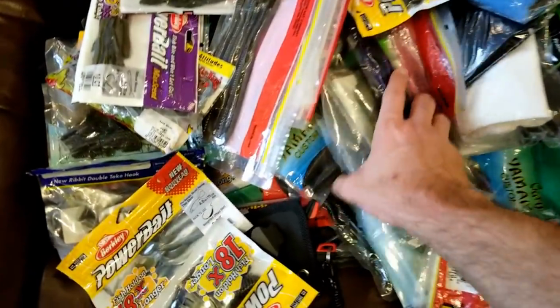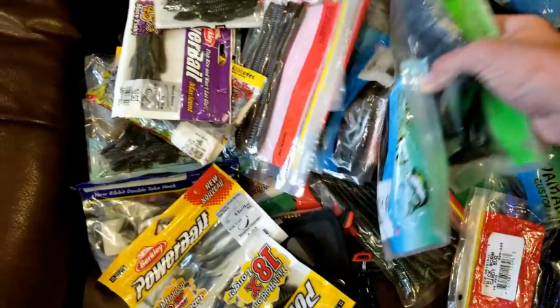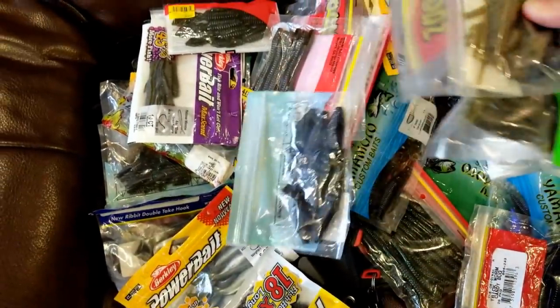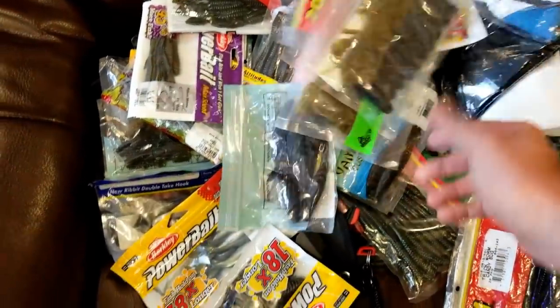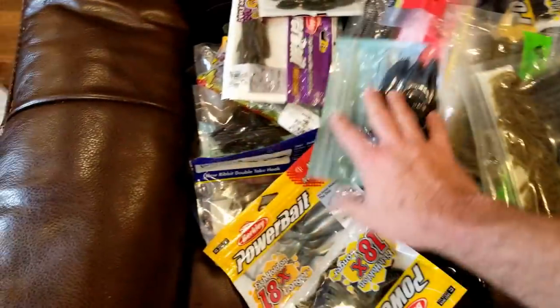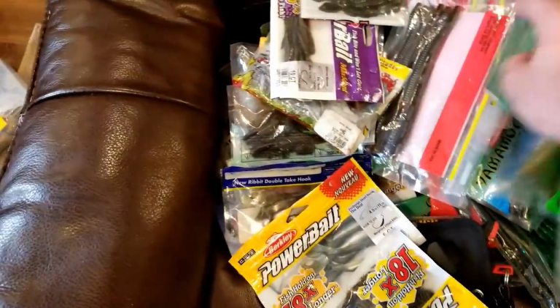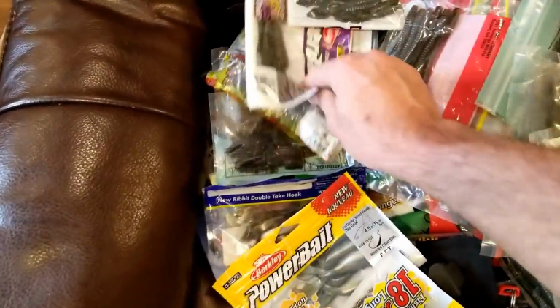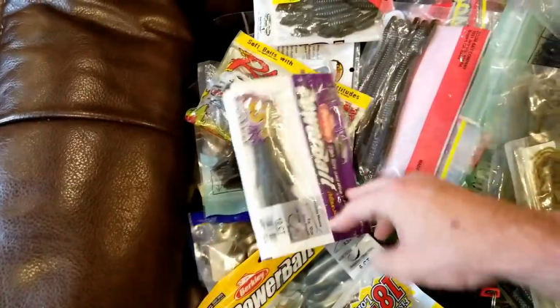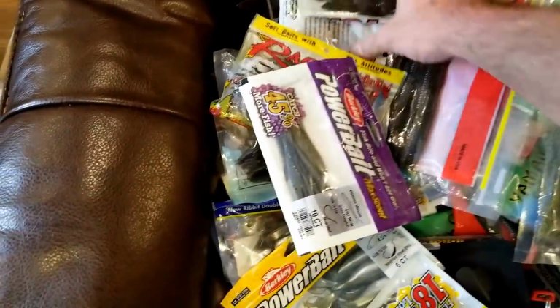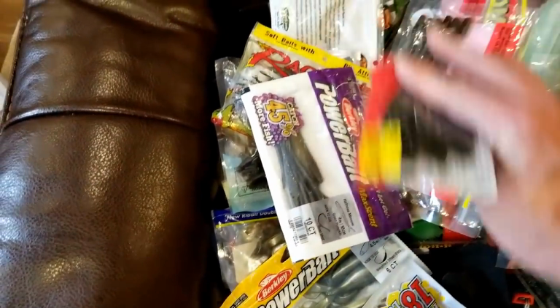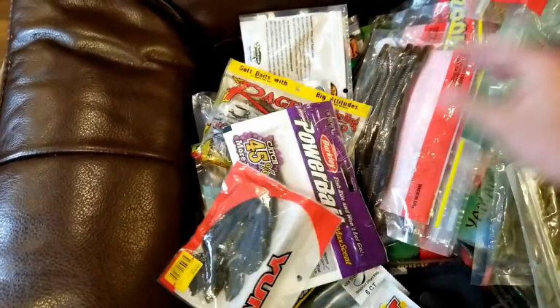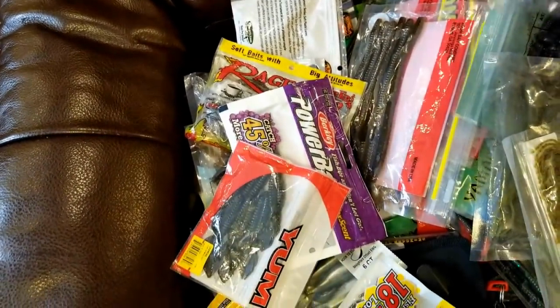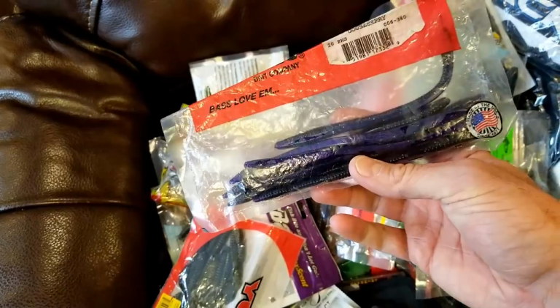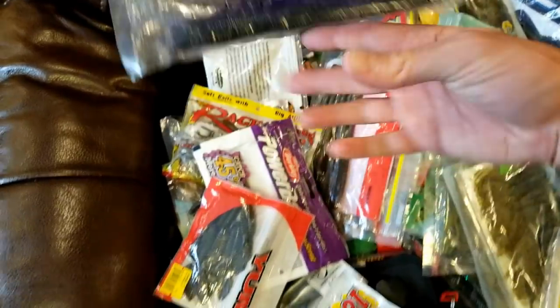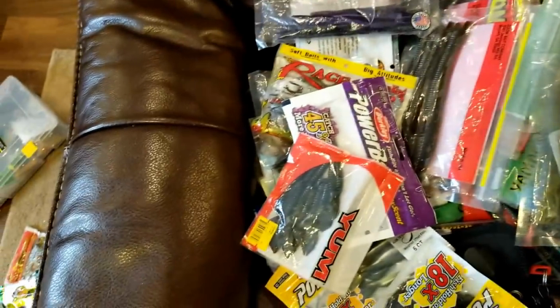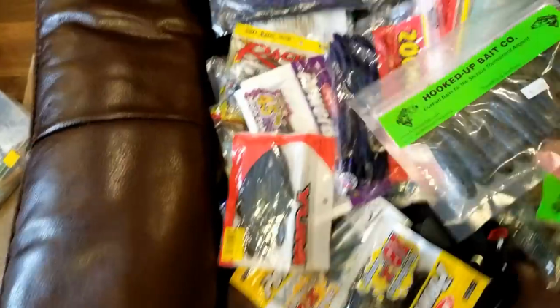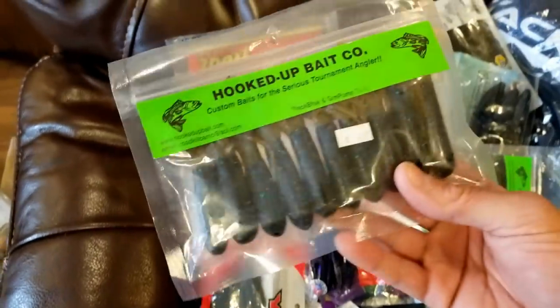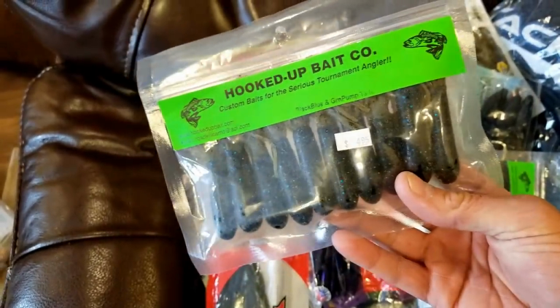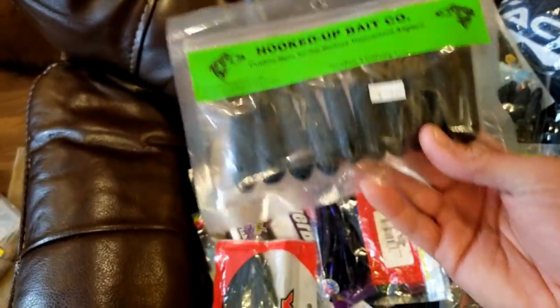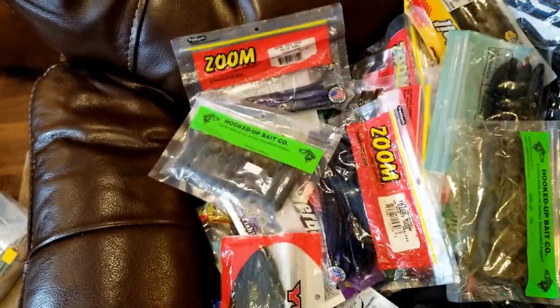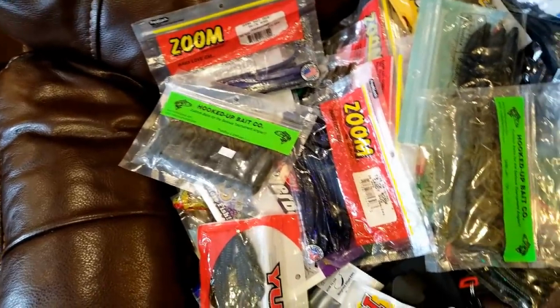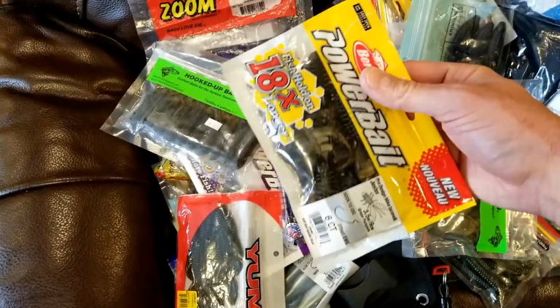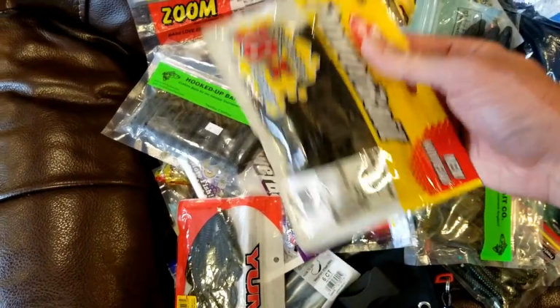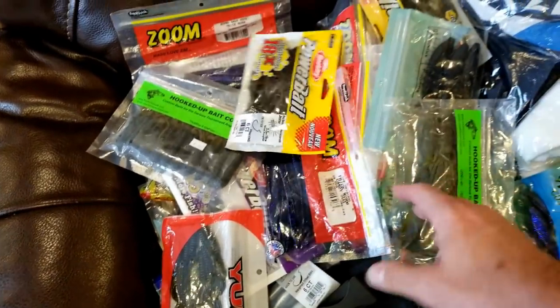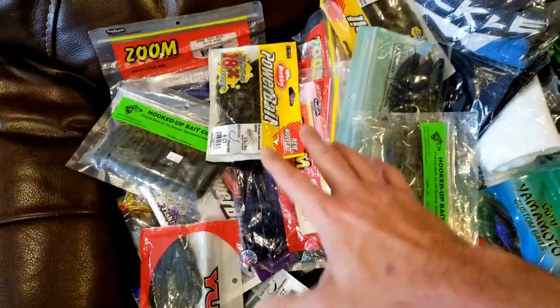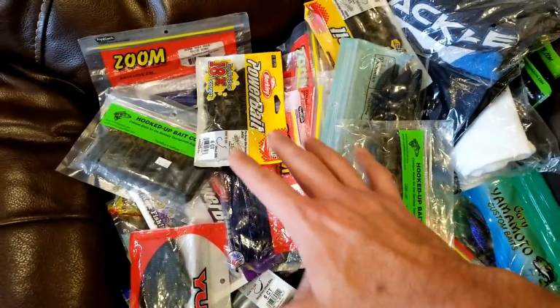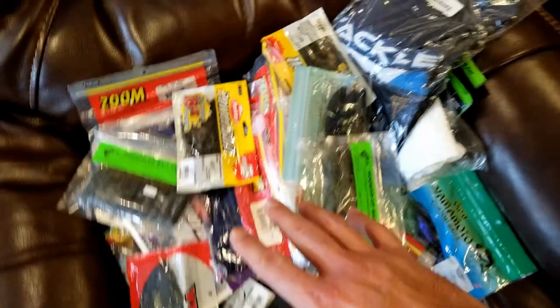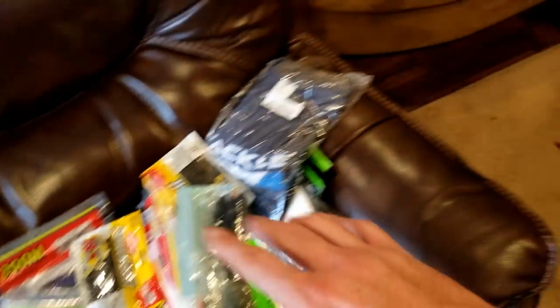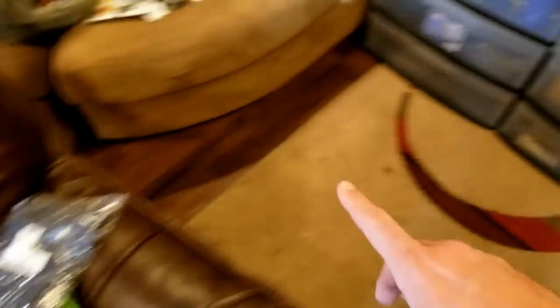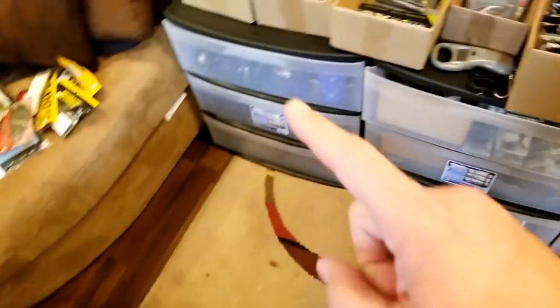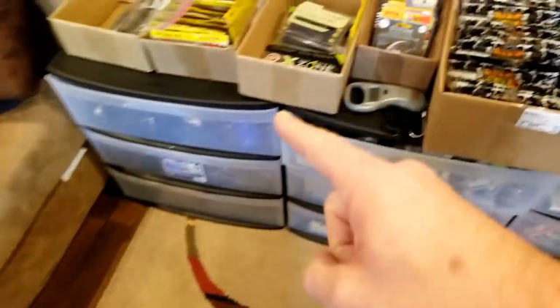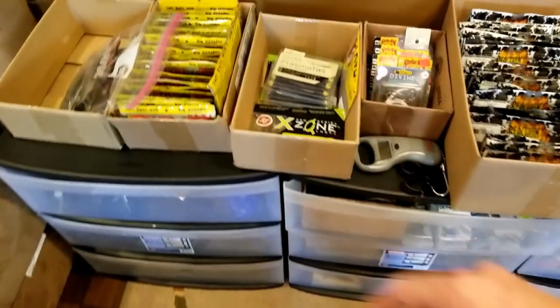These are just random things I've got laying around - Yamamoto stuff, Power Bait stuff, little crawls, some trick worms, tubes from a local guy here that I want to throw more, more crawls. Just stuff I need to get organized, and I've kind of done that a few different ways. So let's come over here.